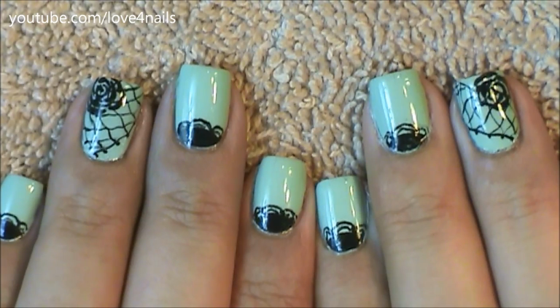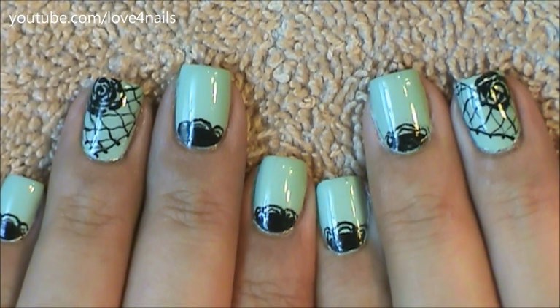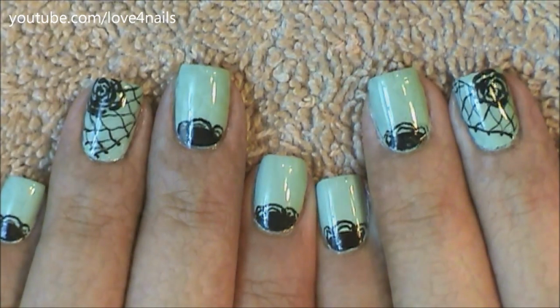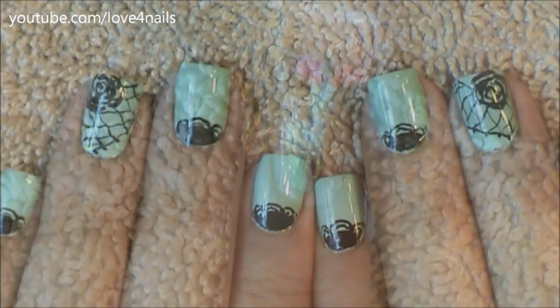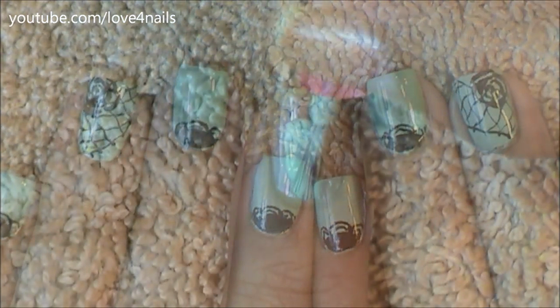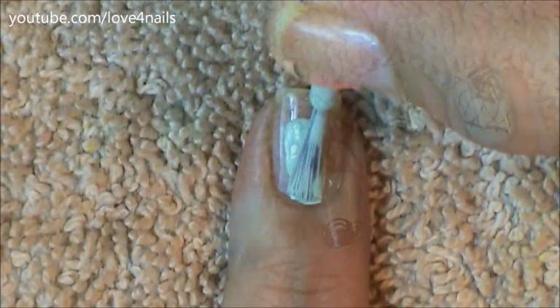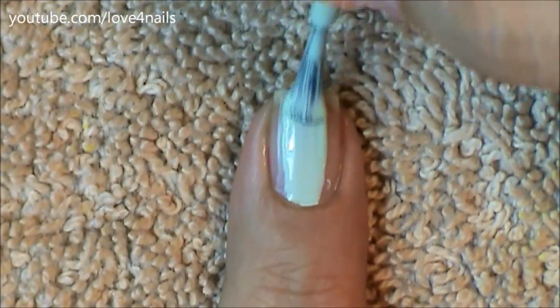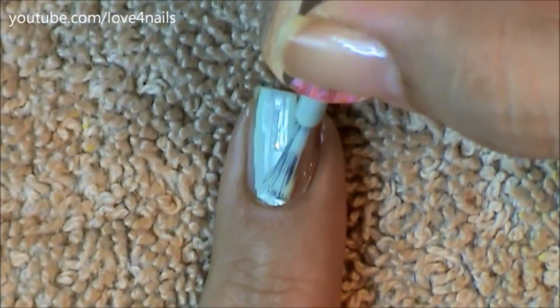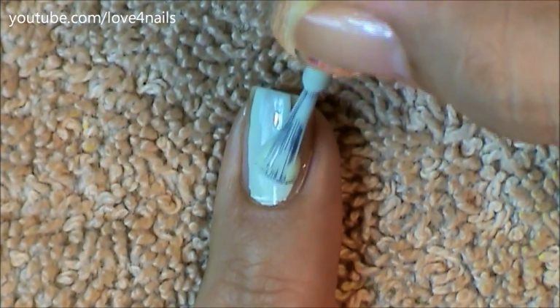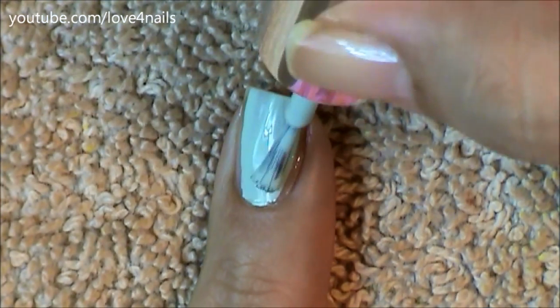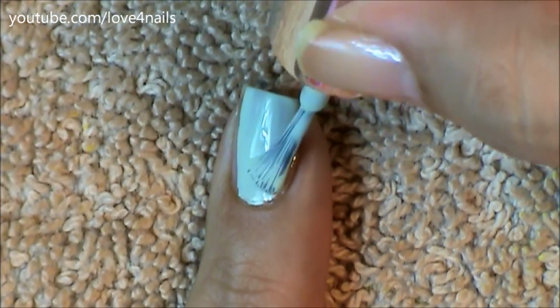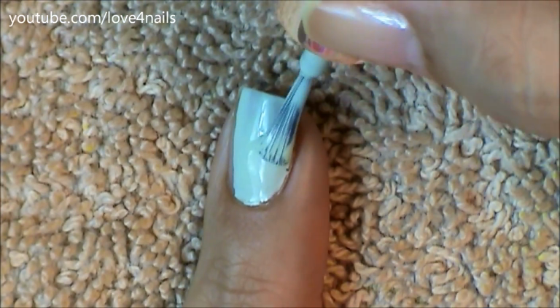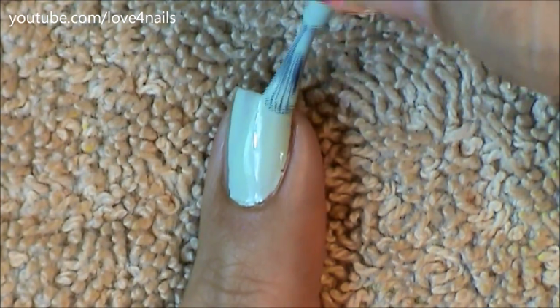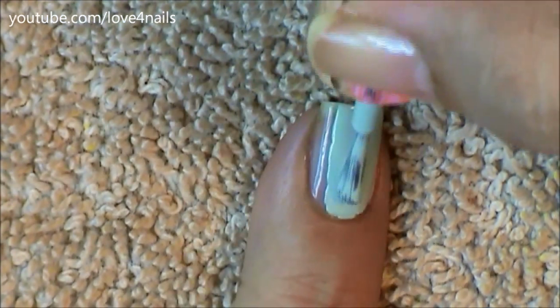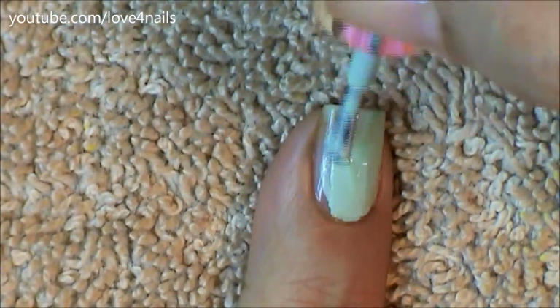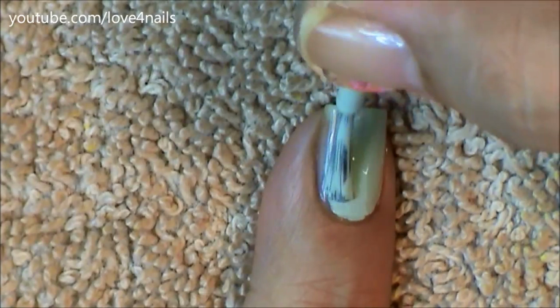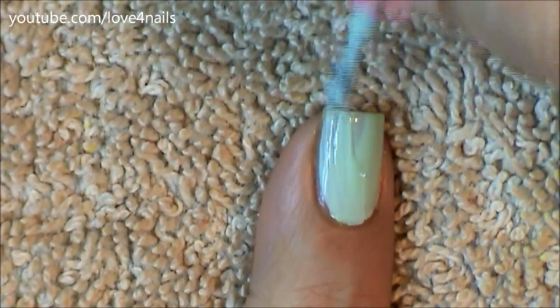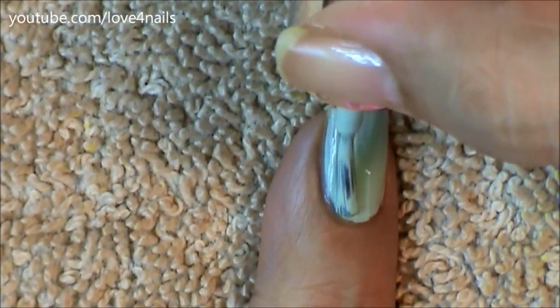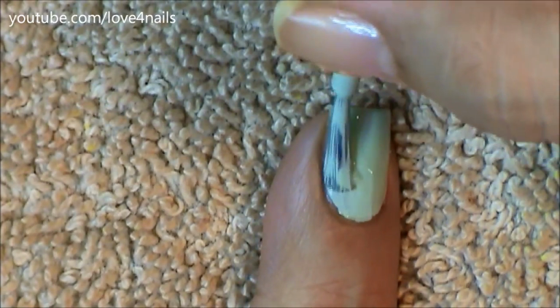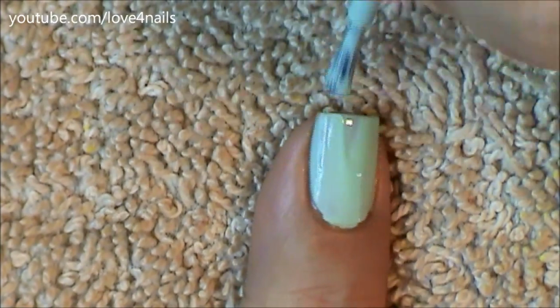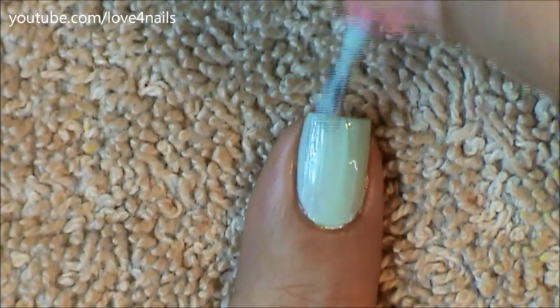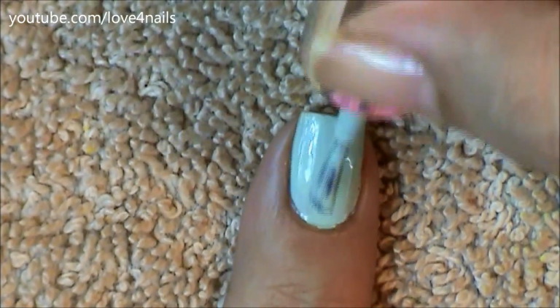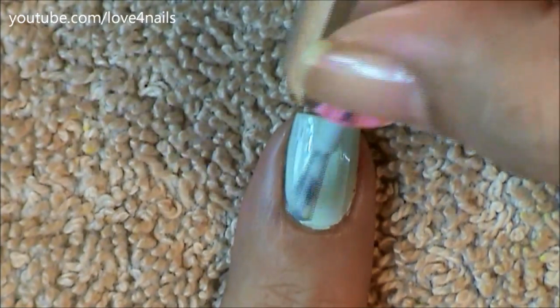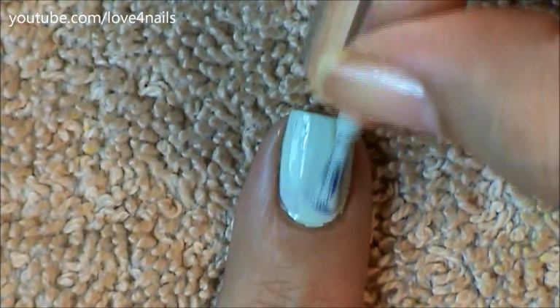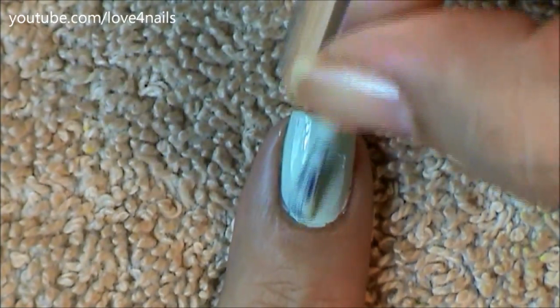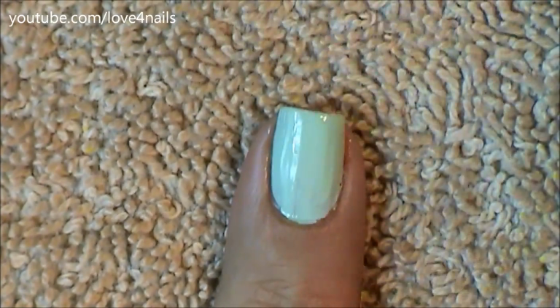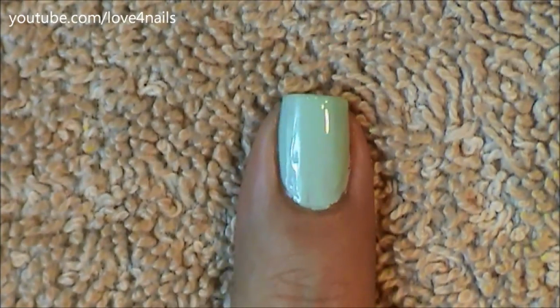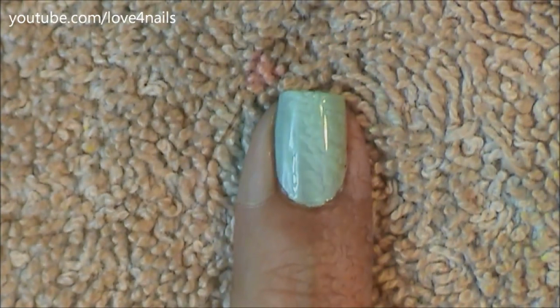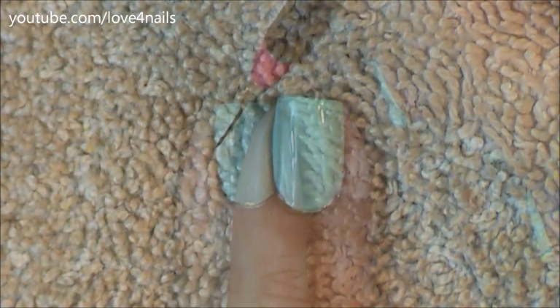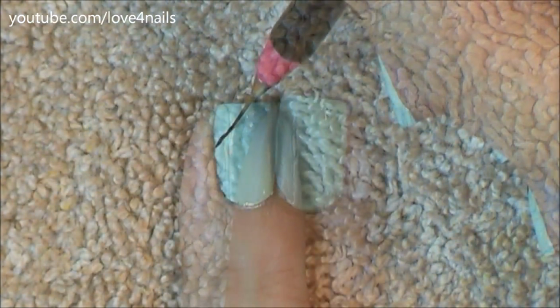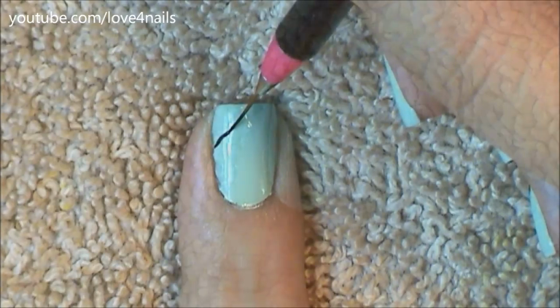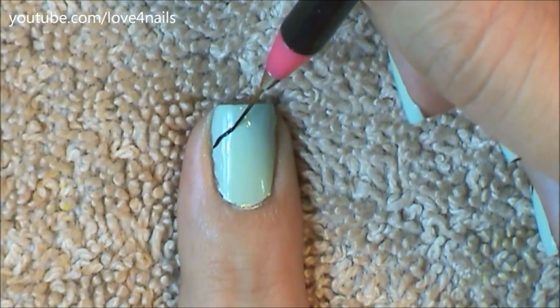The first thing I'm doing is applying a solid nail polish over my entire nail. I'm using a light green color. I'll make sure to list all the tools I used for this nail art design under this video in the description section.